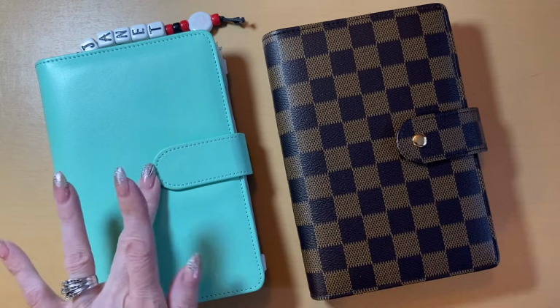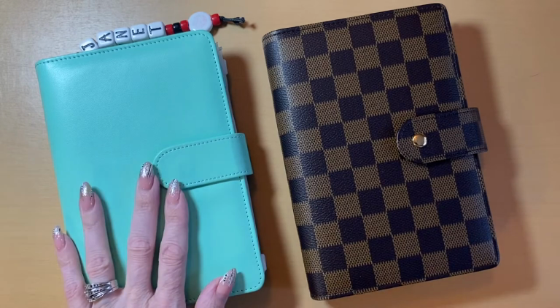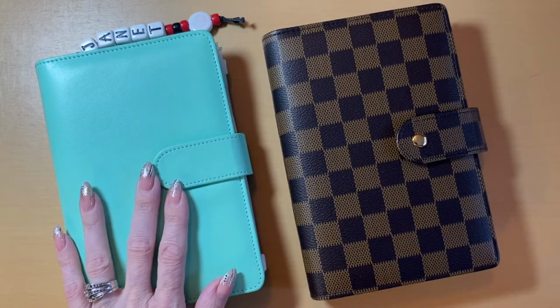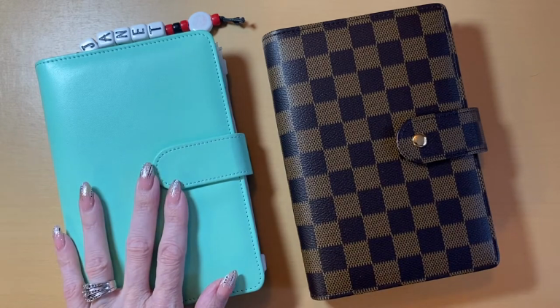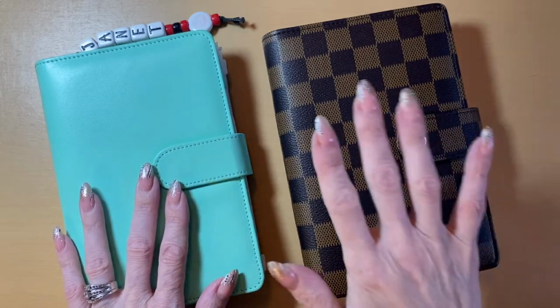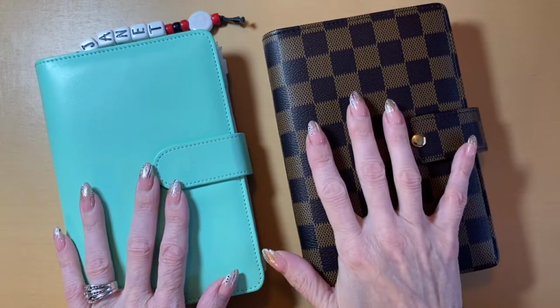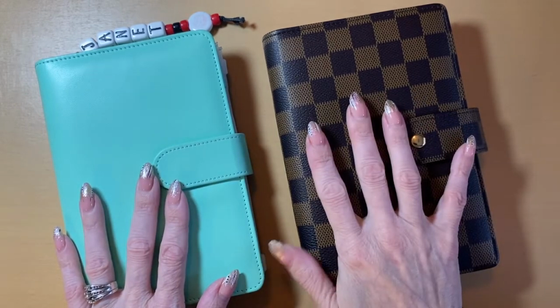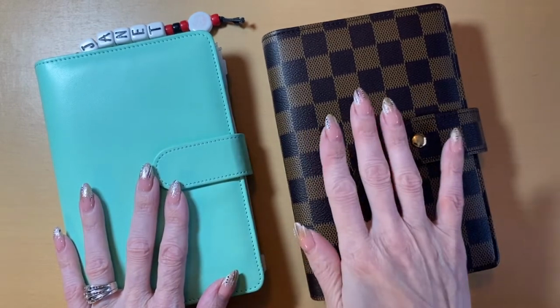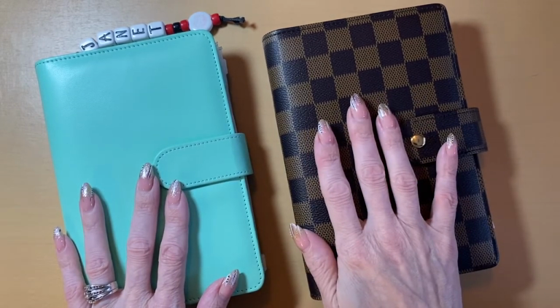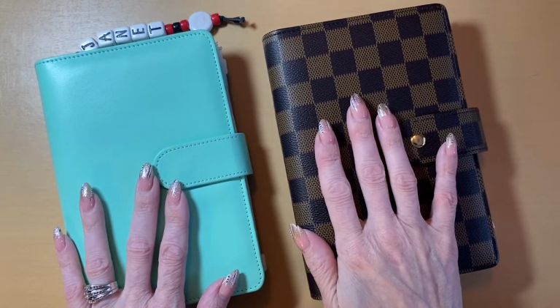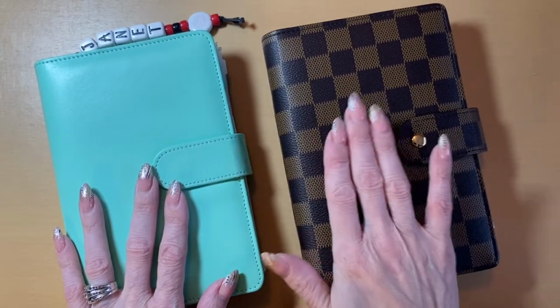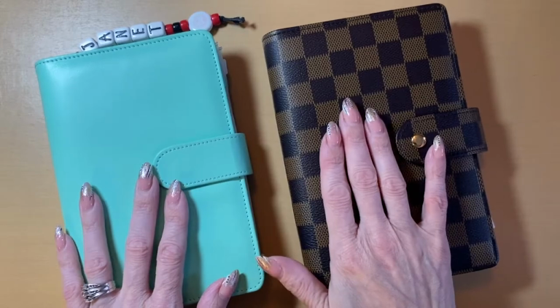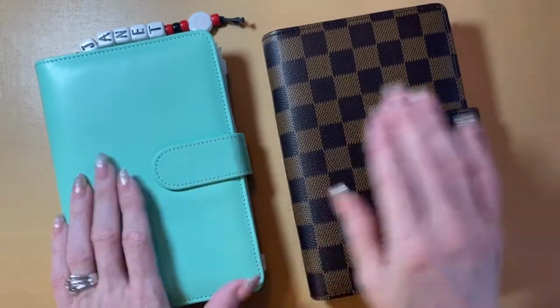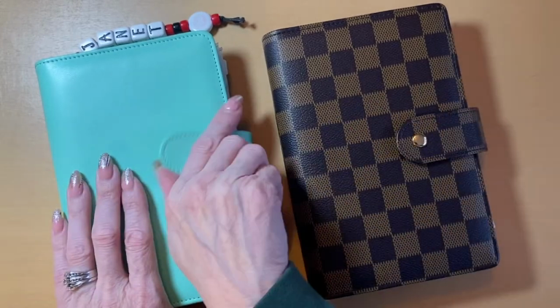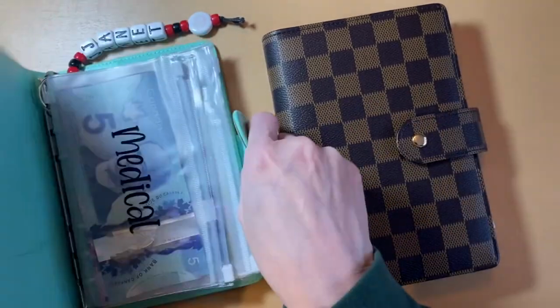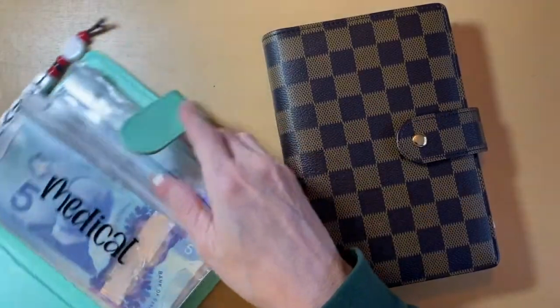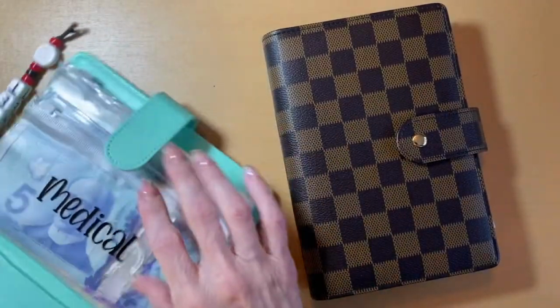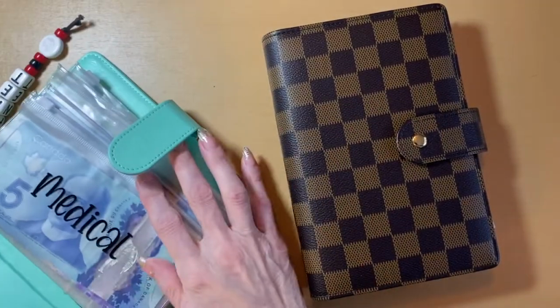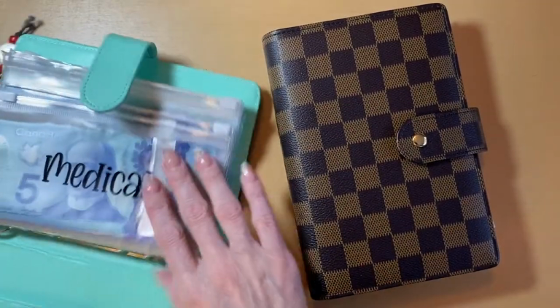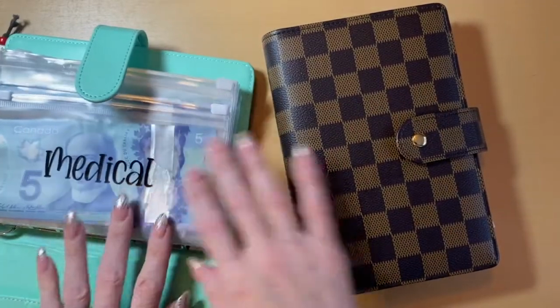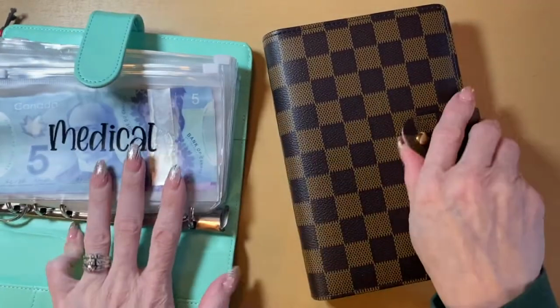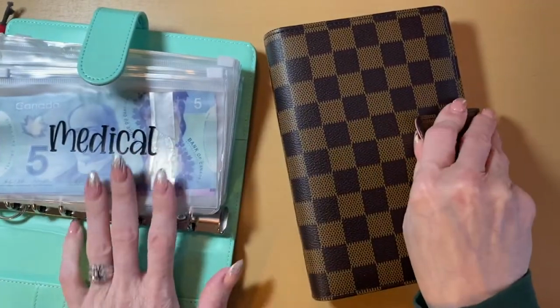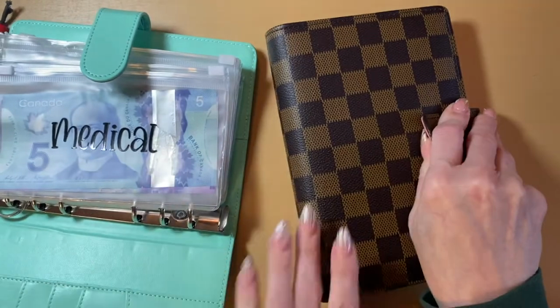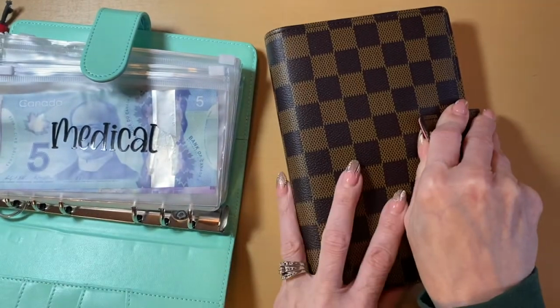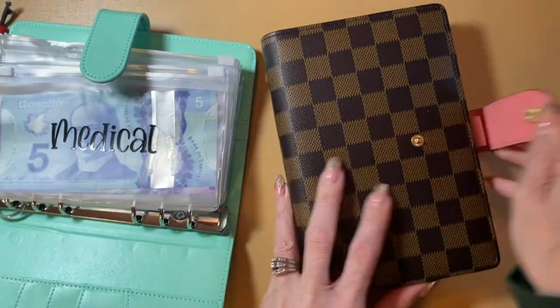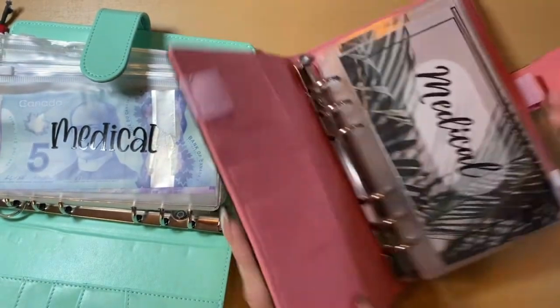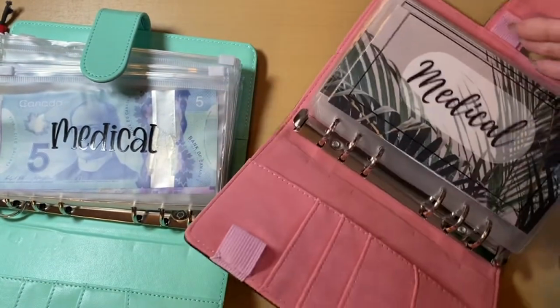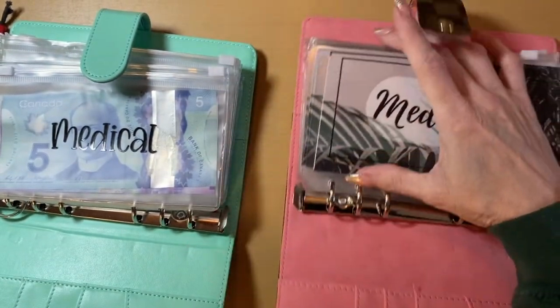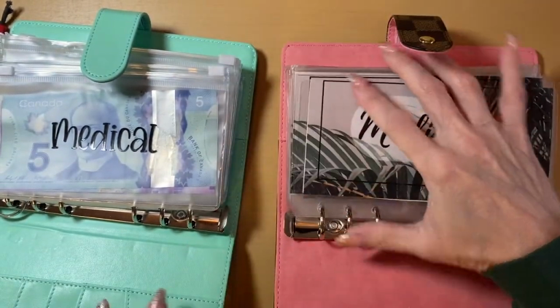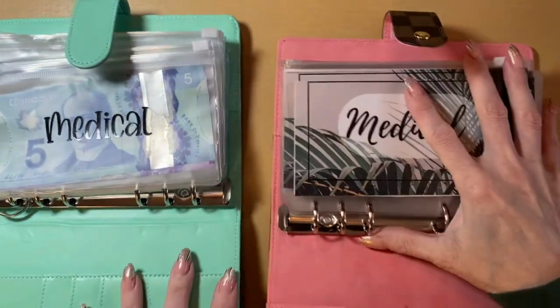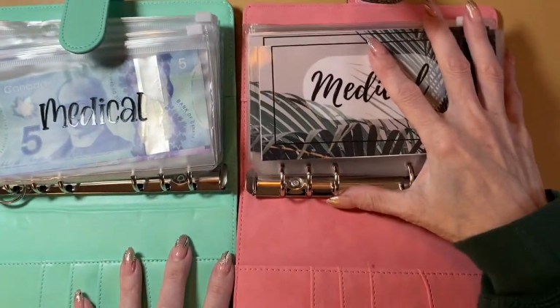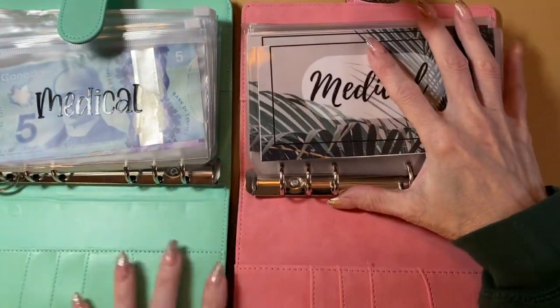This is our short-term sinking funds binder, and we are going to be now using this for our short-term sinking funds. So what I am going to do just to make it easier is I have all of the envelopes ready in my new binder.